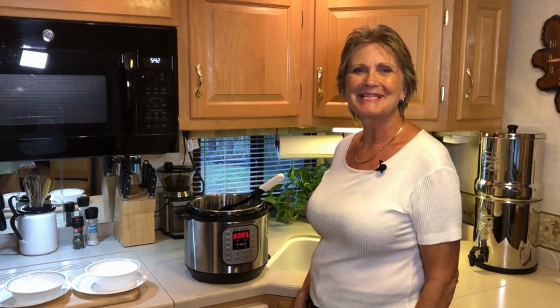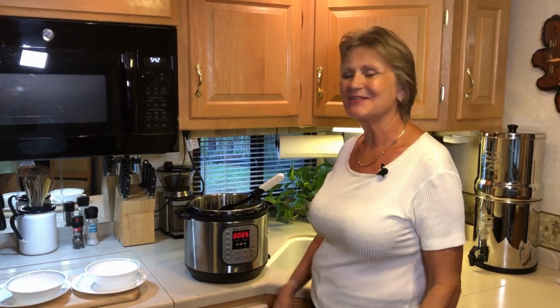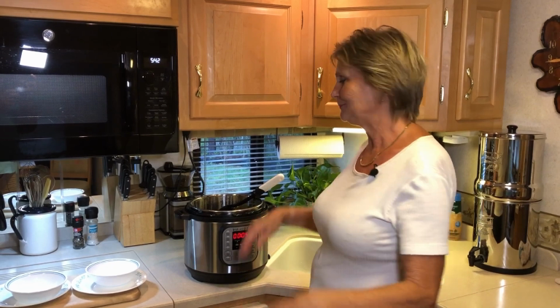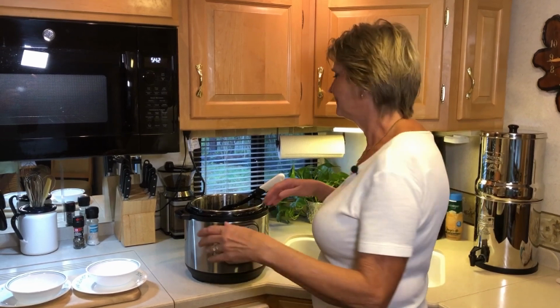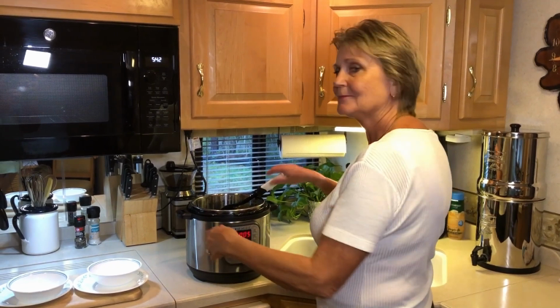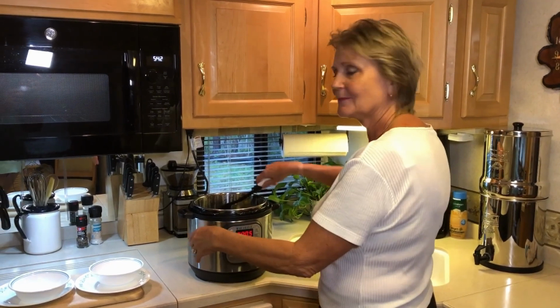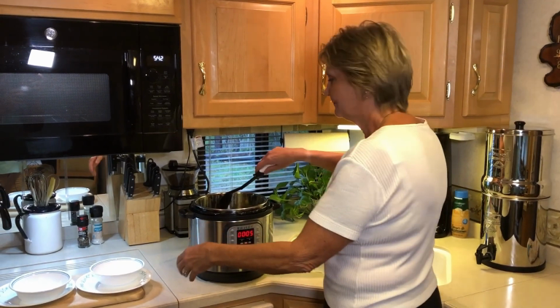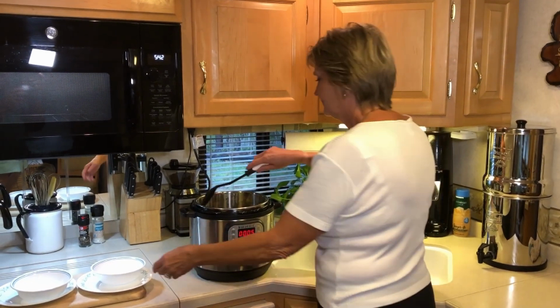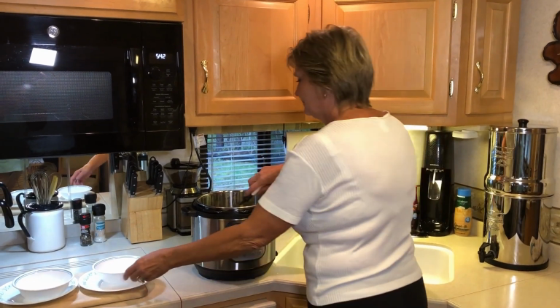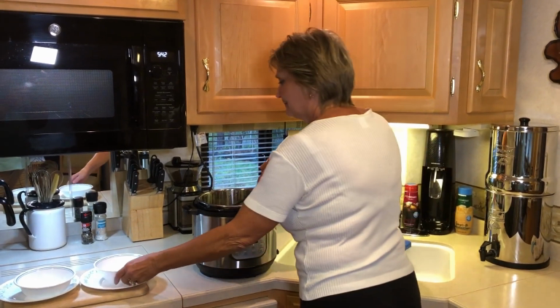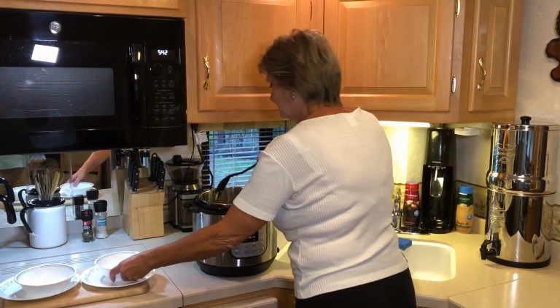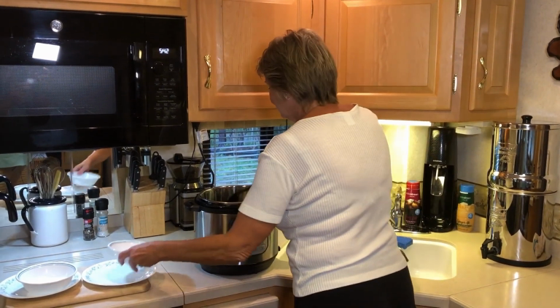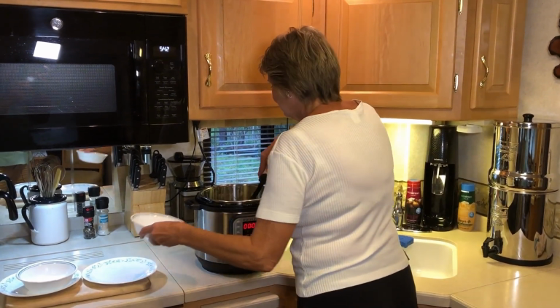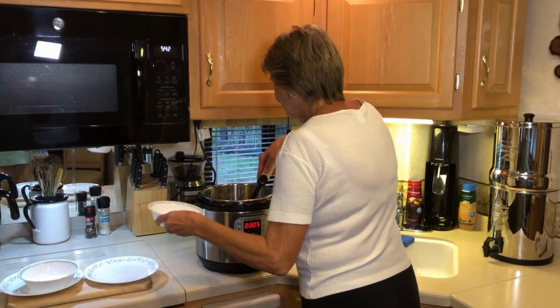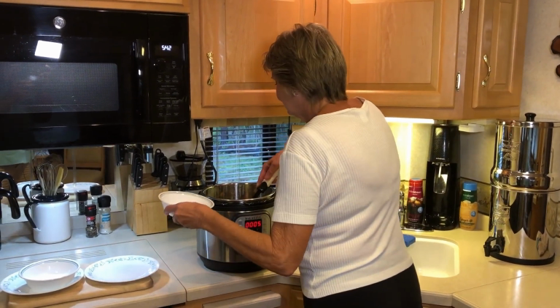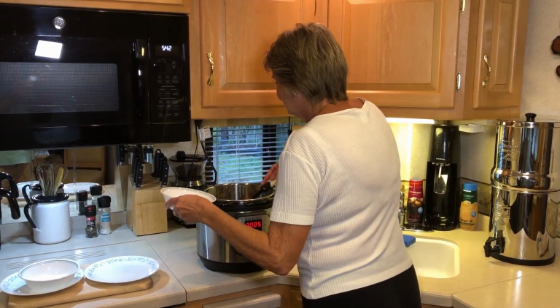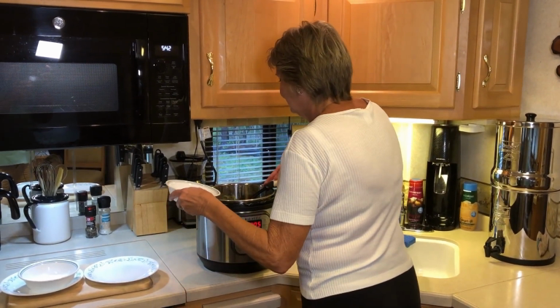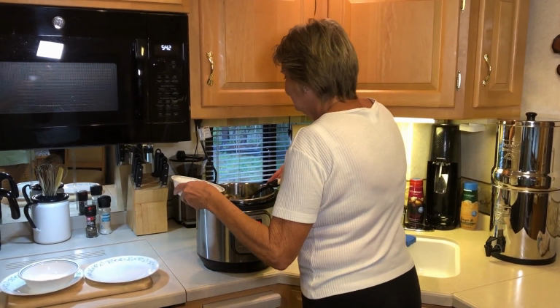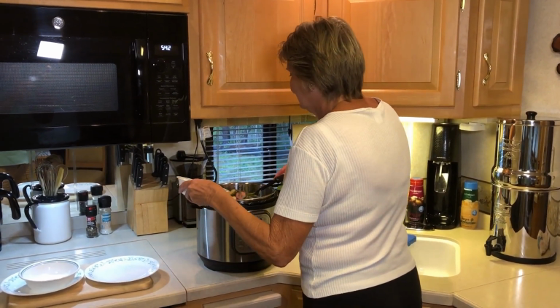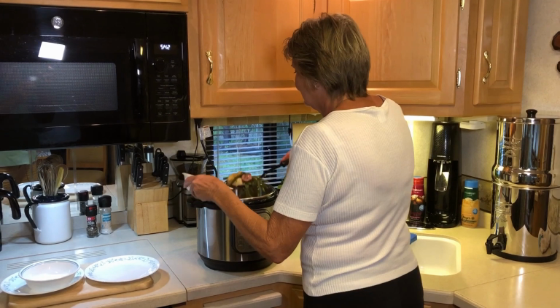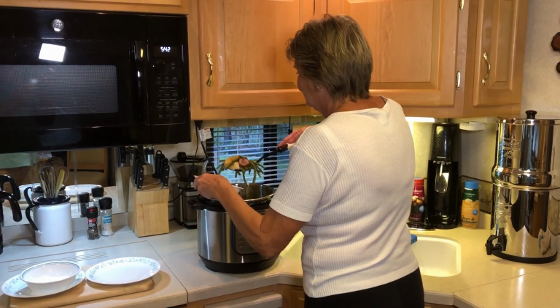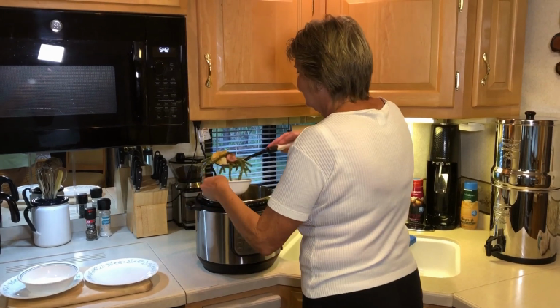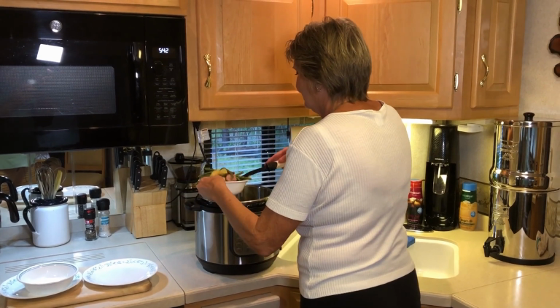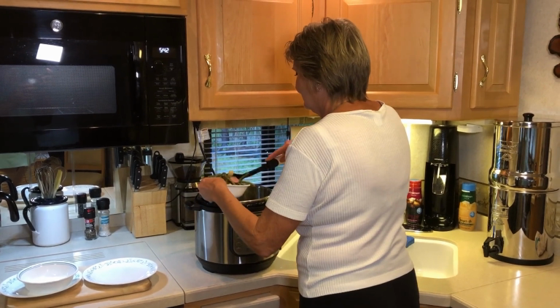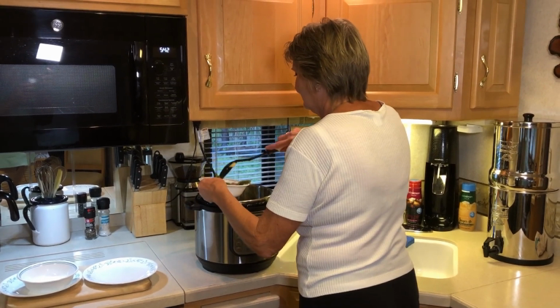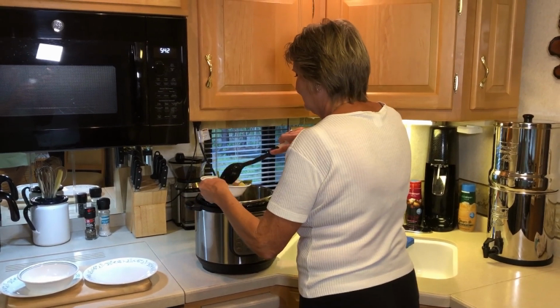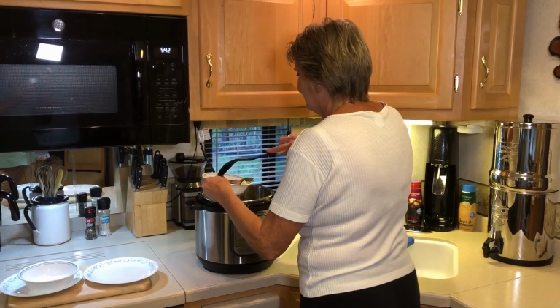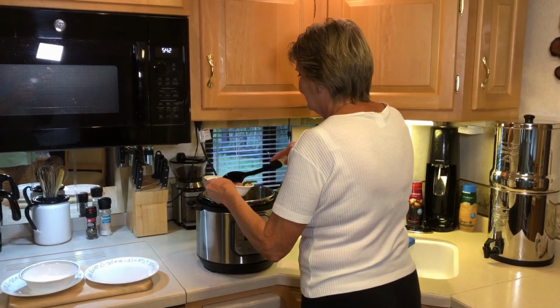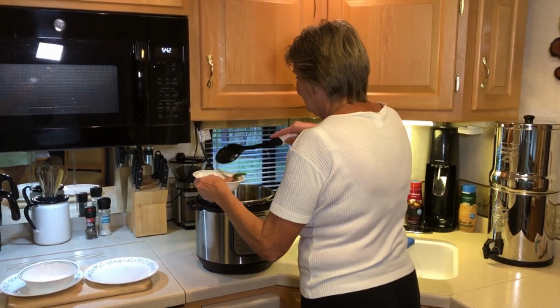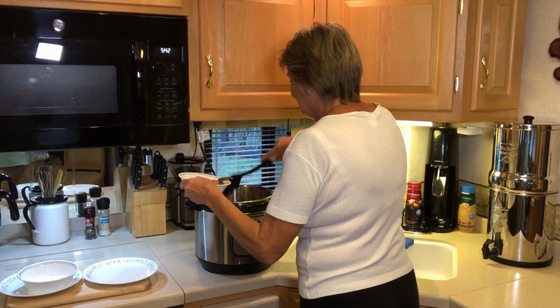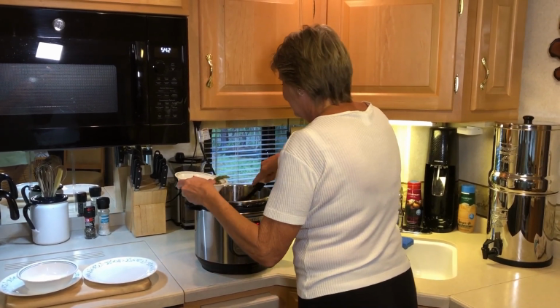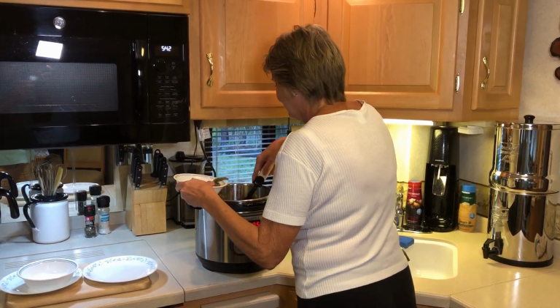Sounds good. Well, that's it for now. Have safe, happy, and delicious travels, my friends. Until next time.